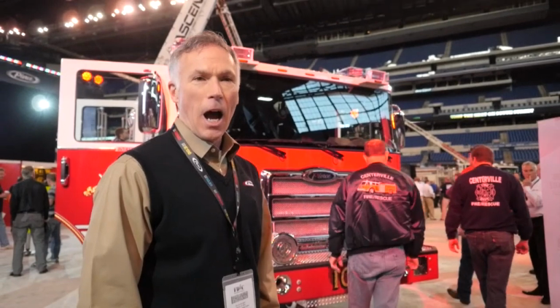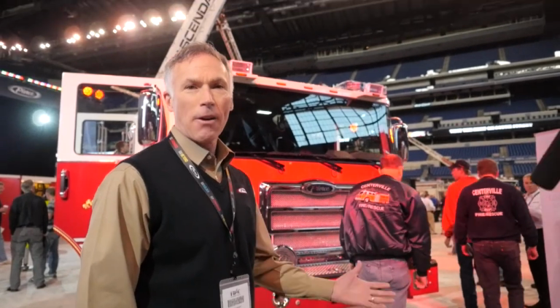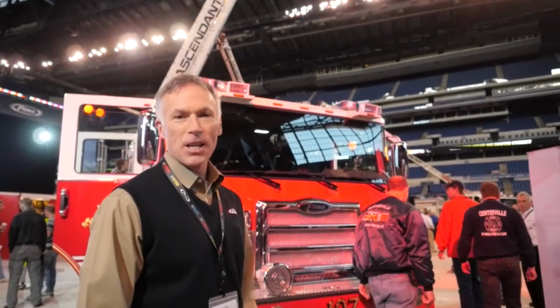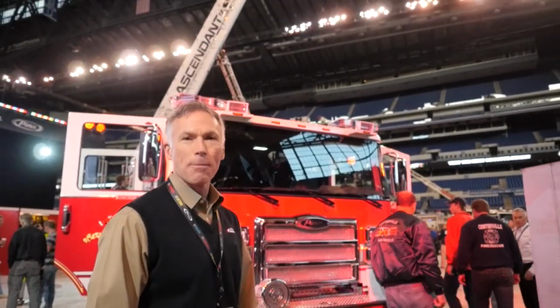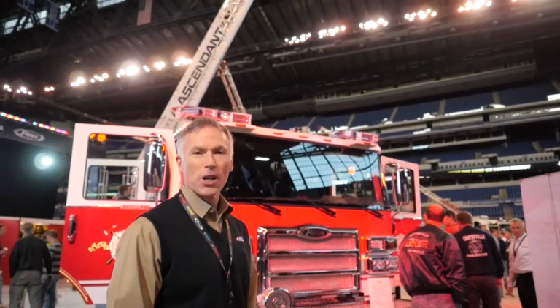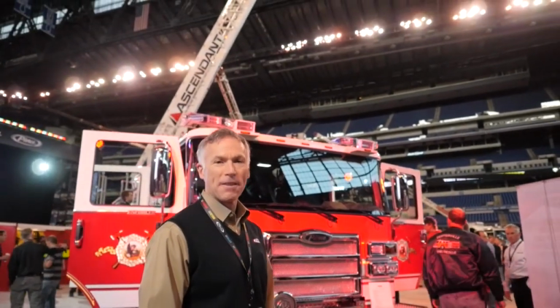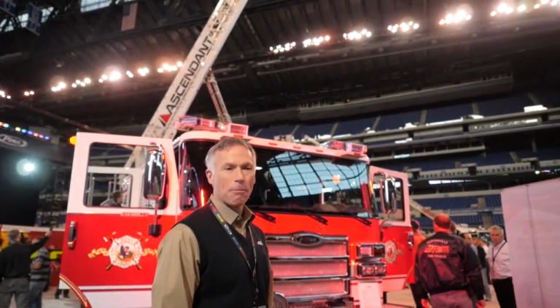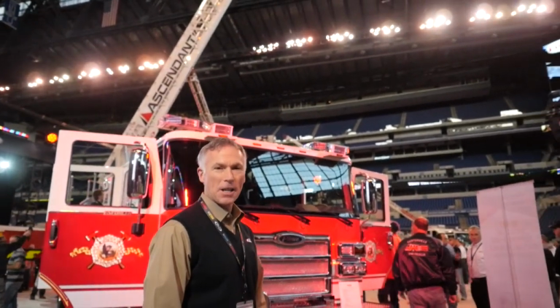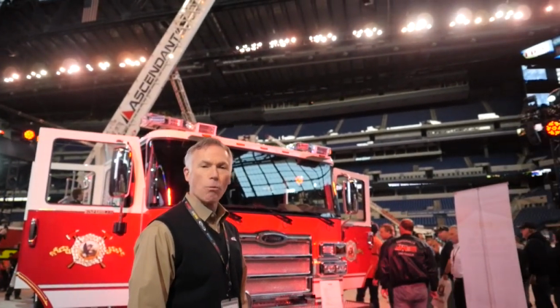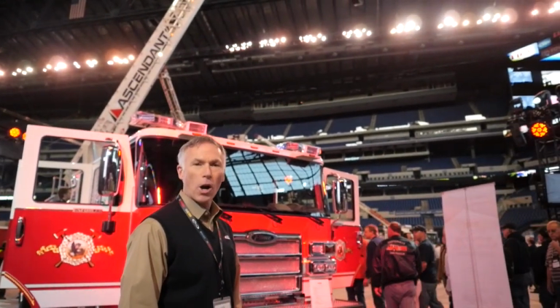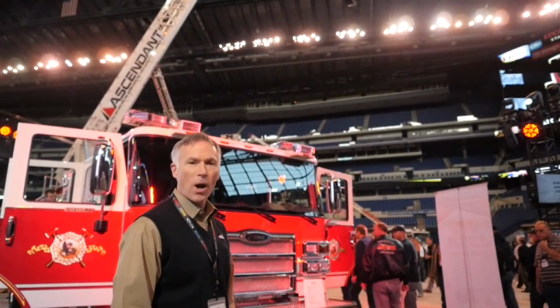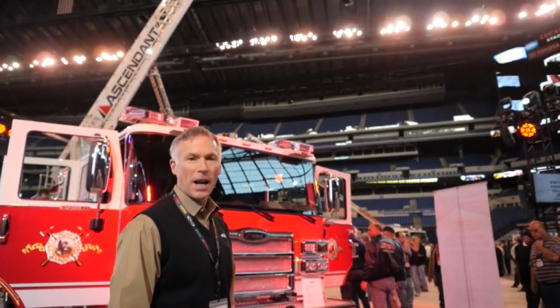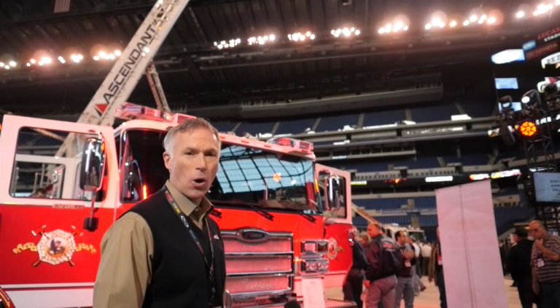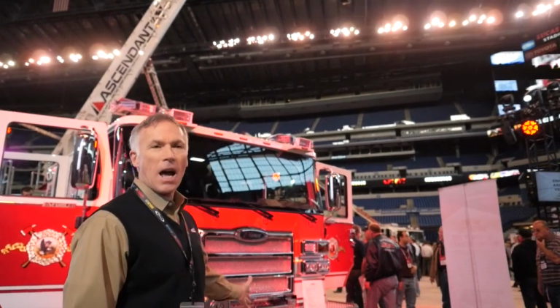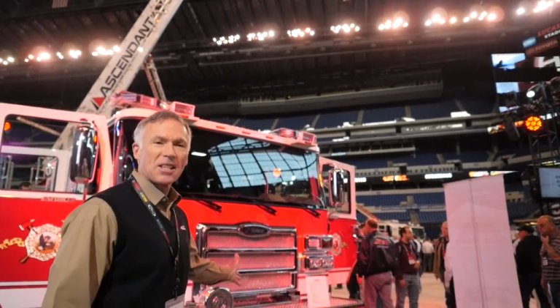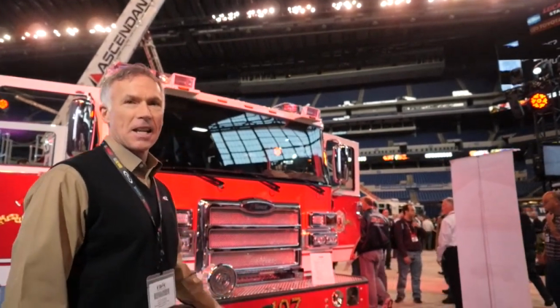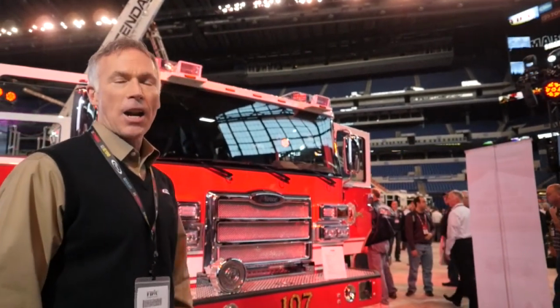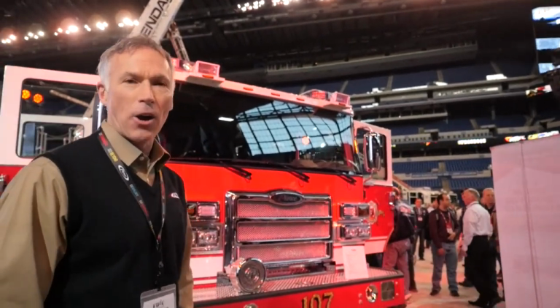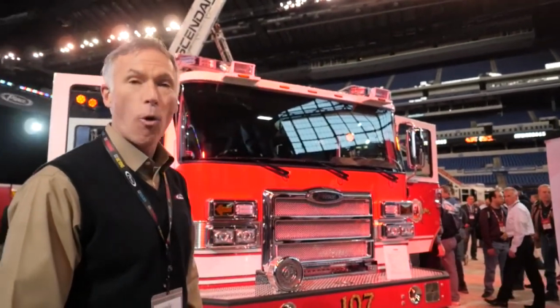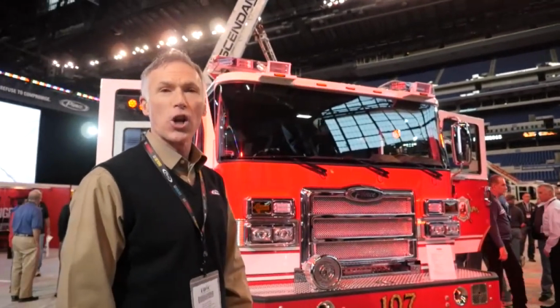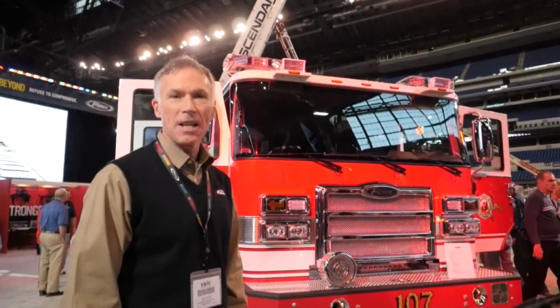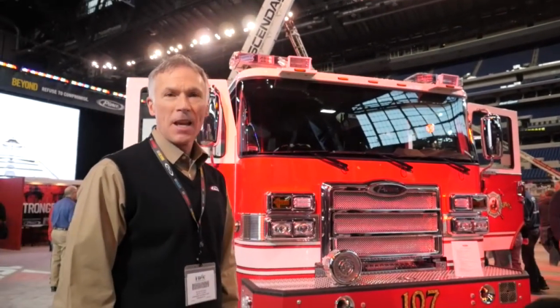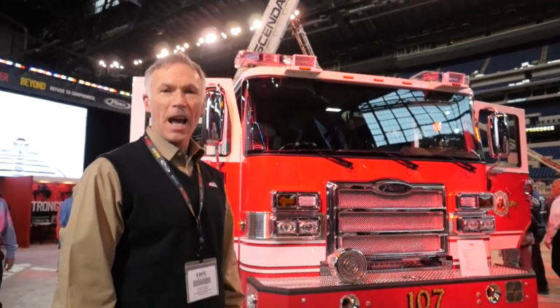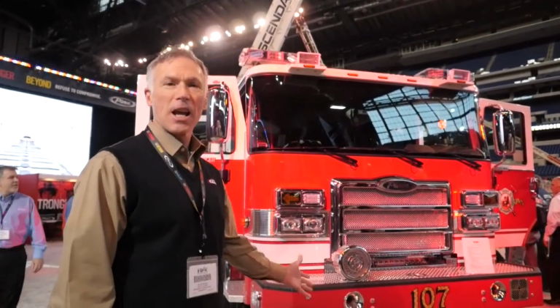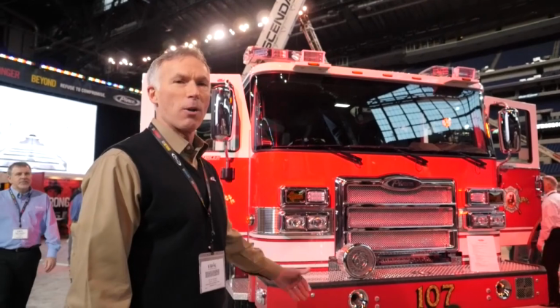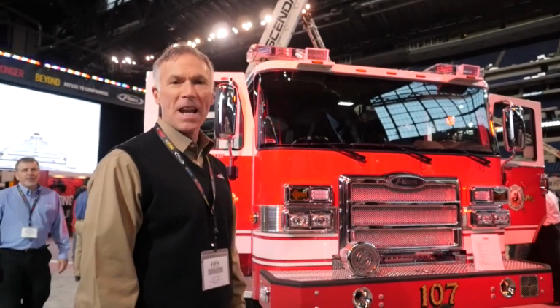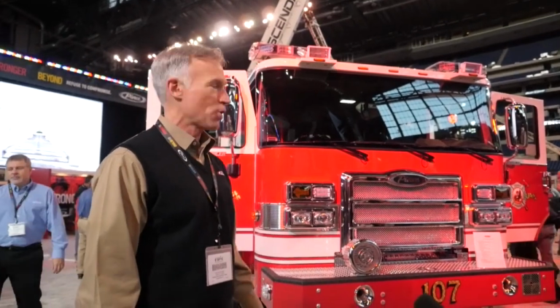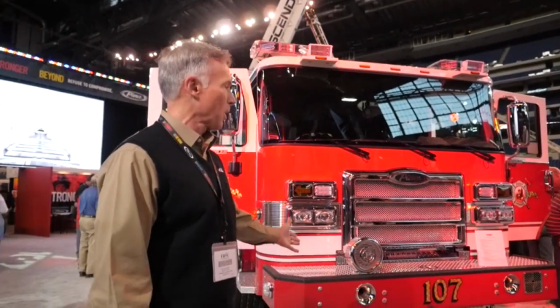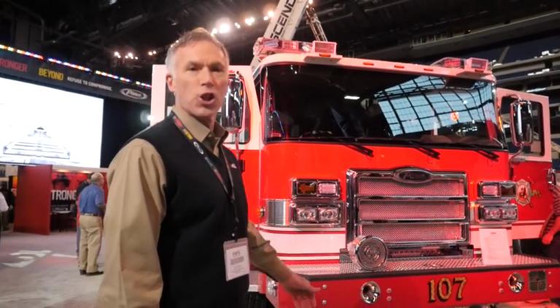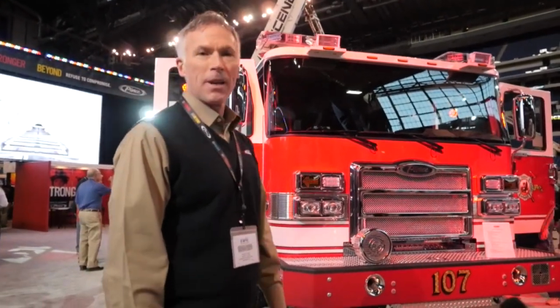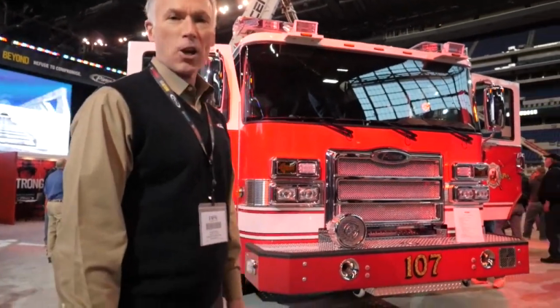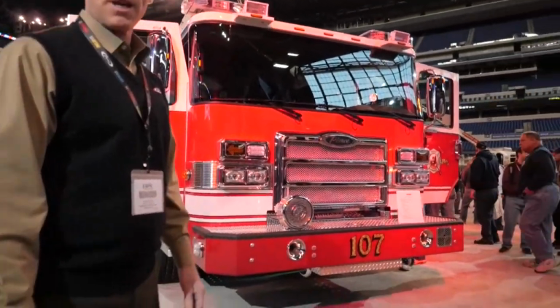I'm going to be covering the chassis portion of the product and we'll work our way around it. The Ascendant is on our Enforcer chassis, and as you can see on the front, we have a 19-inch bumper extension and a Q2B.